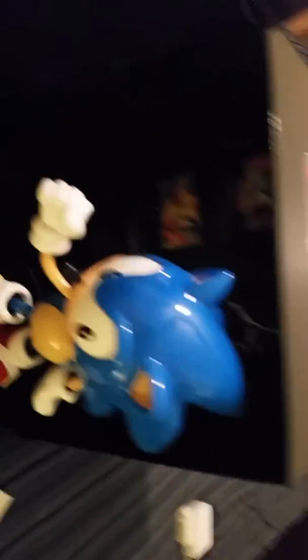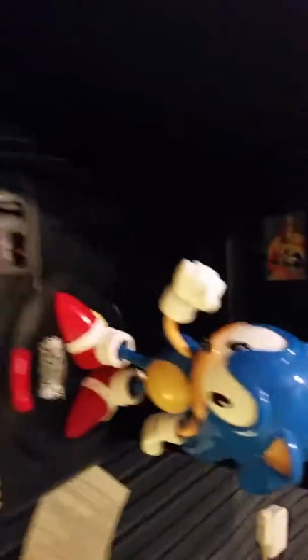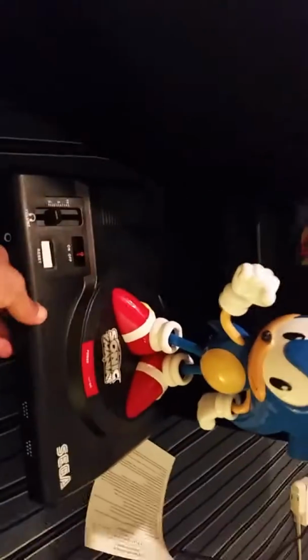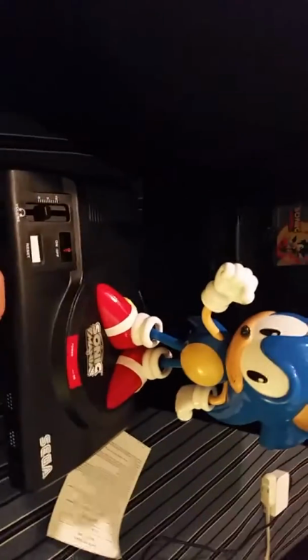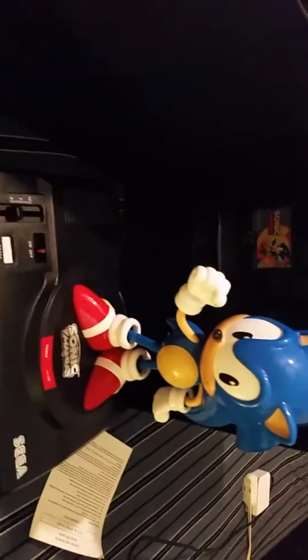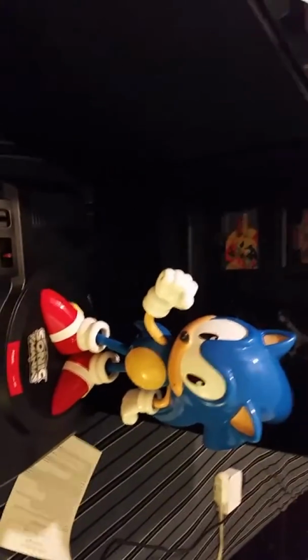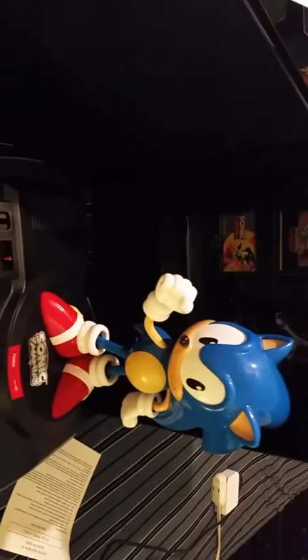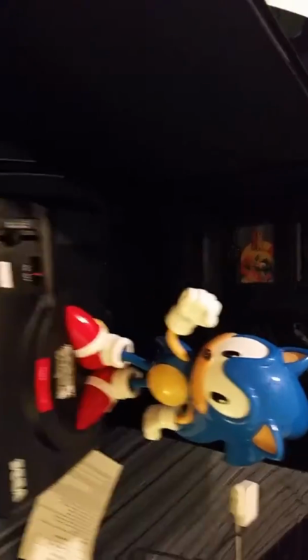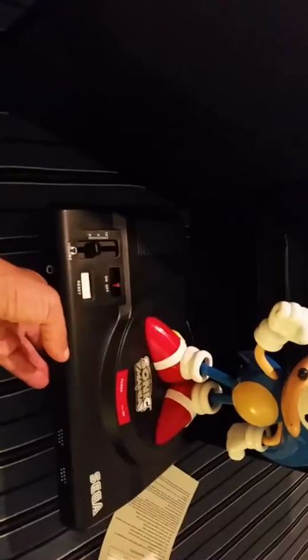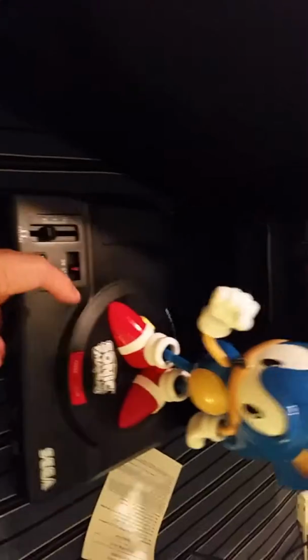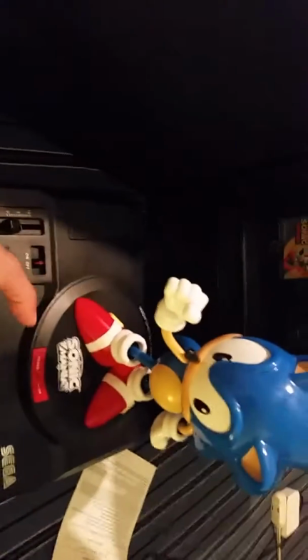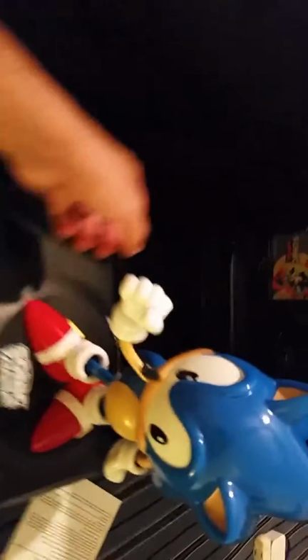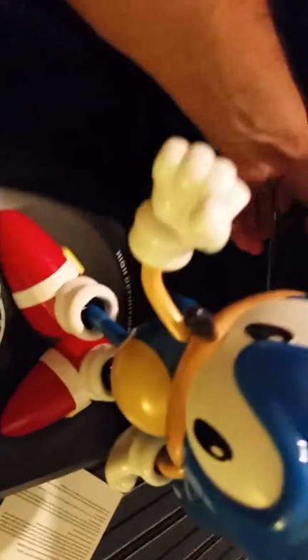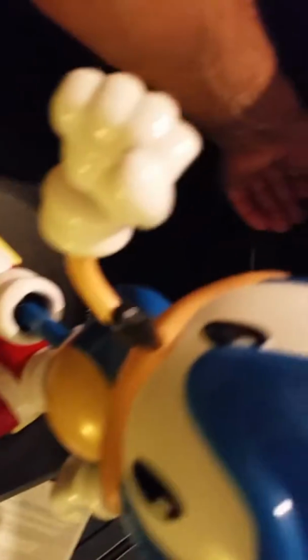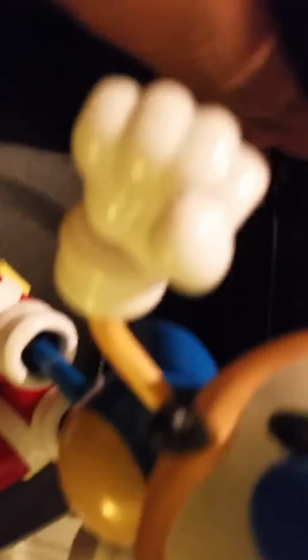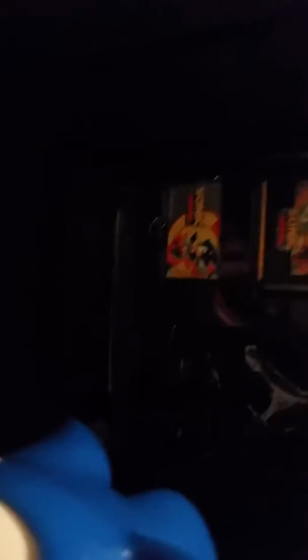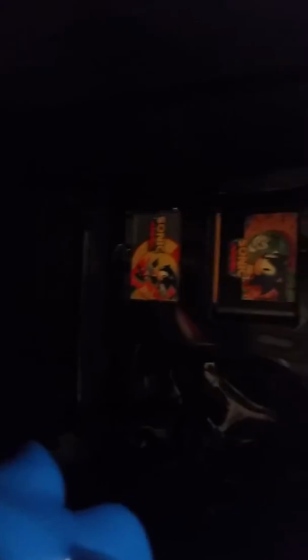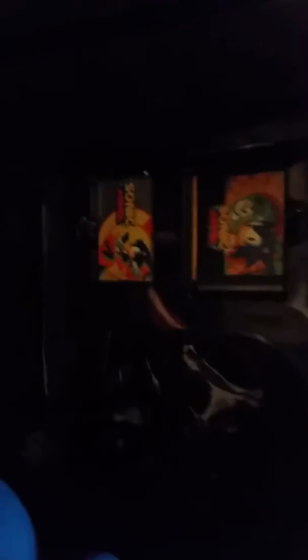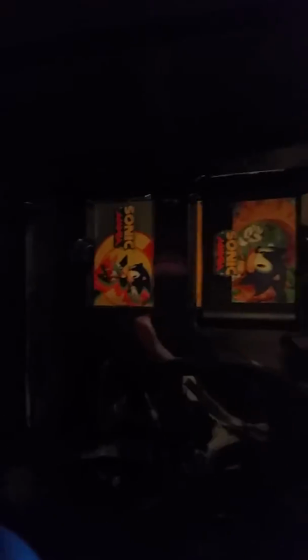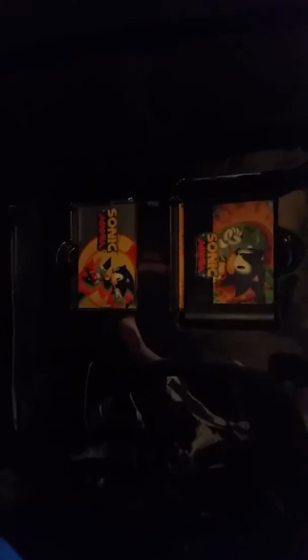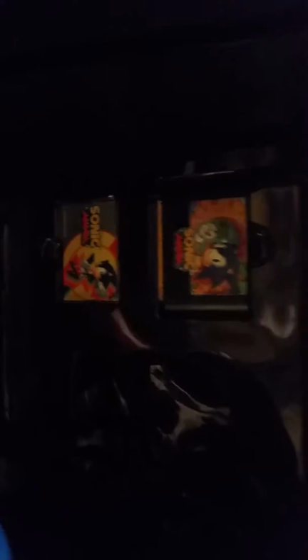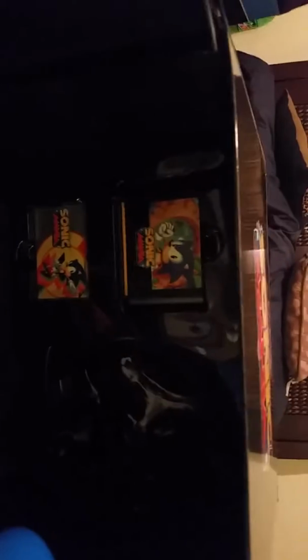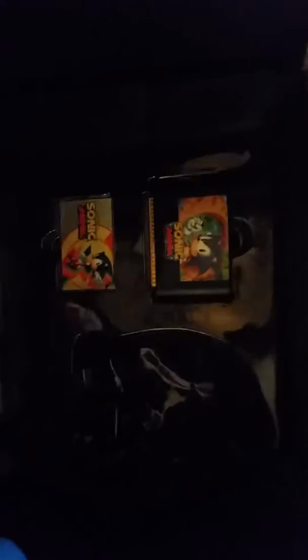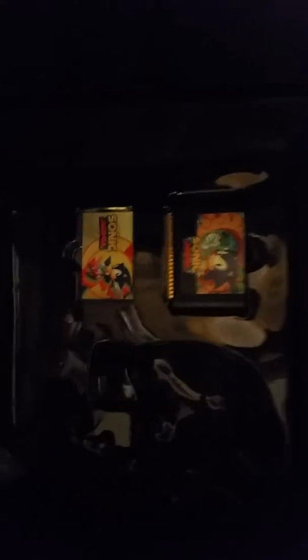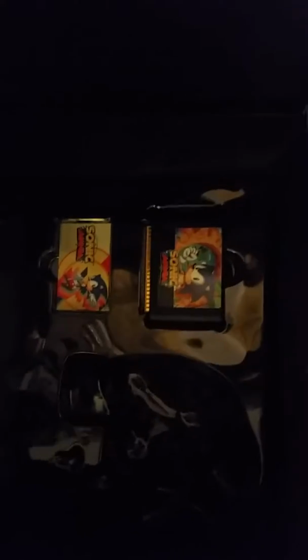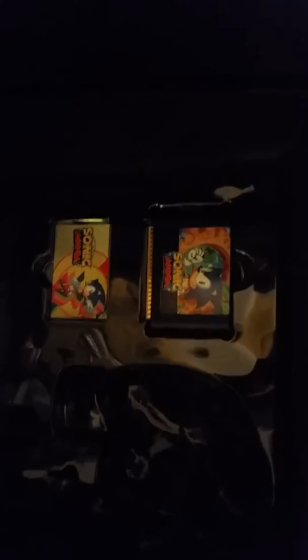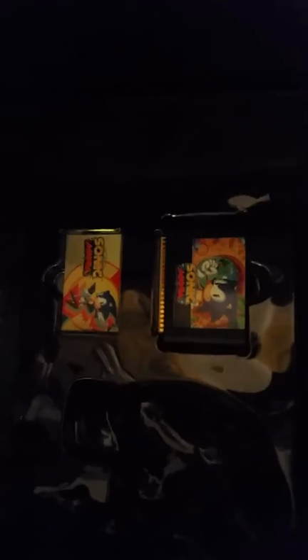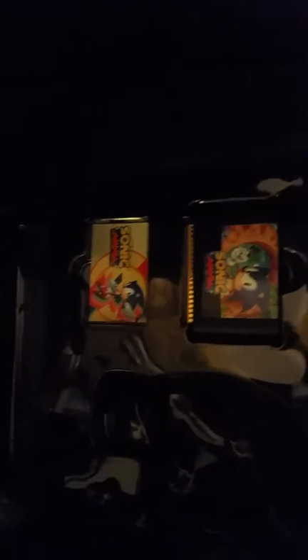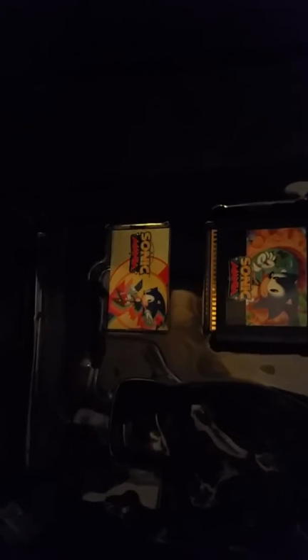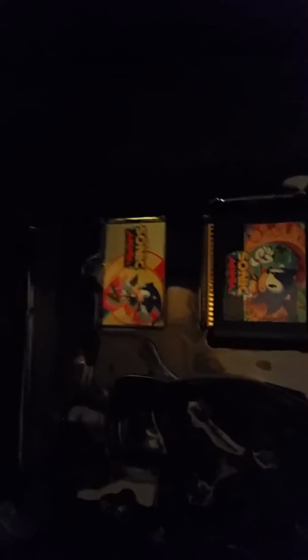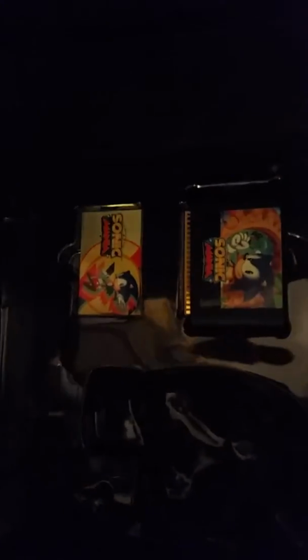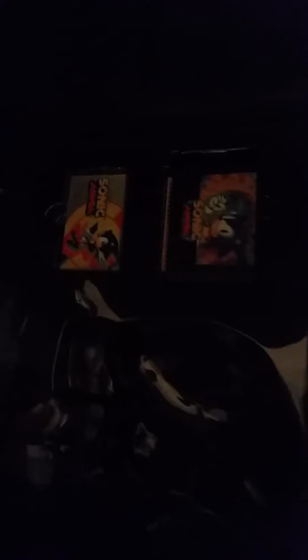Oh wow, awesome! In the back — if you guys can see it — there is a cartridge and a collector's card right there in the back.